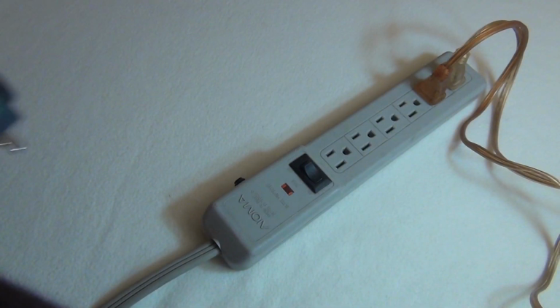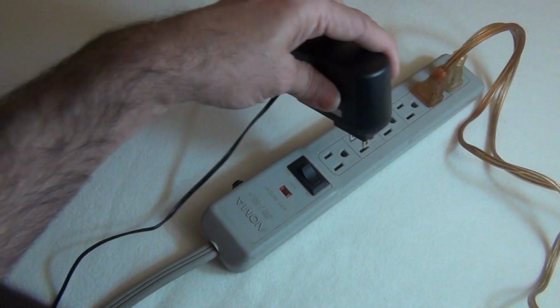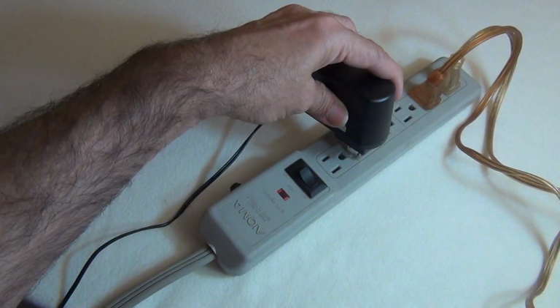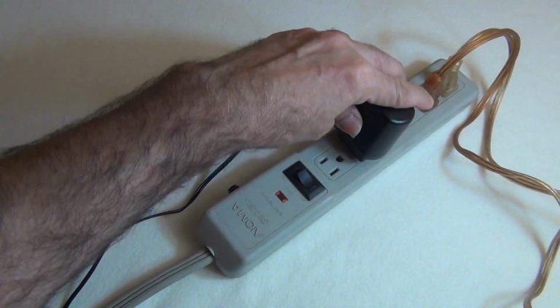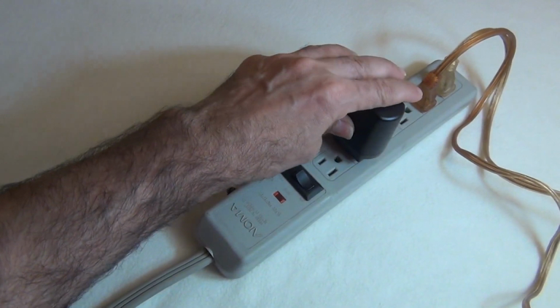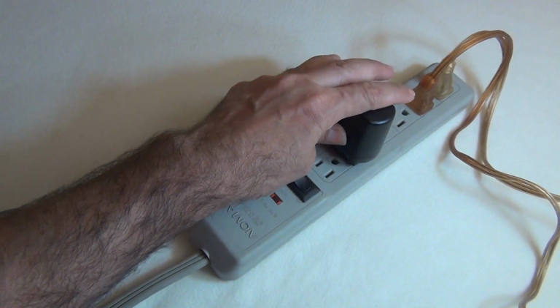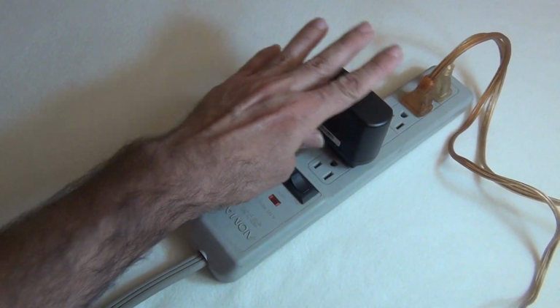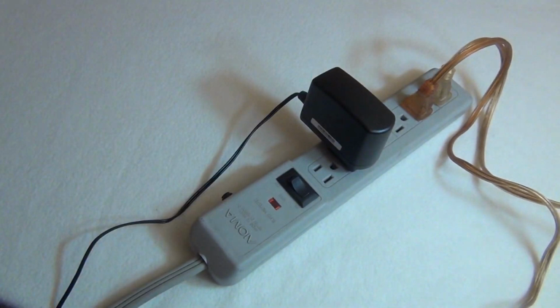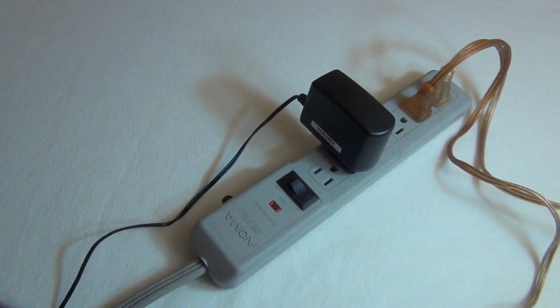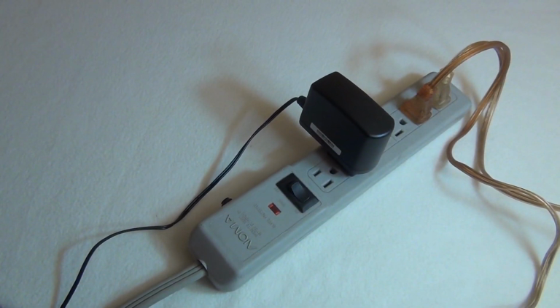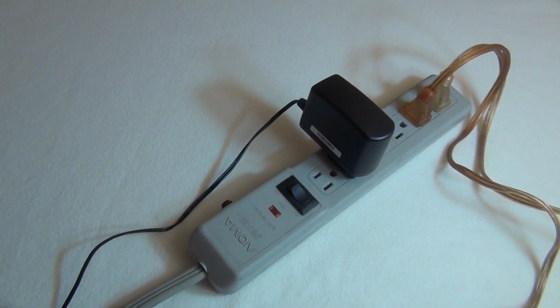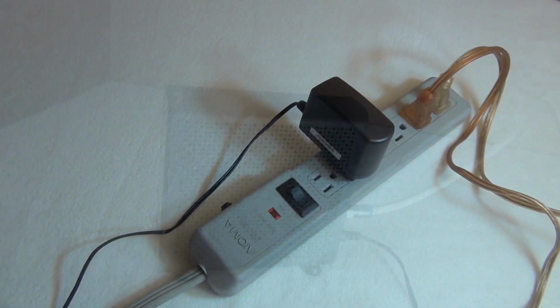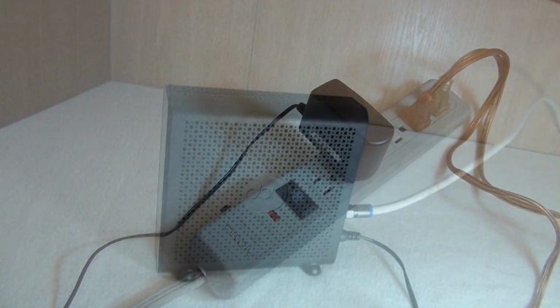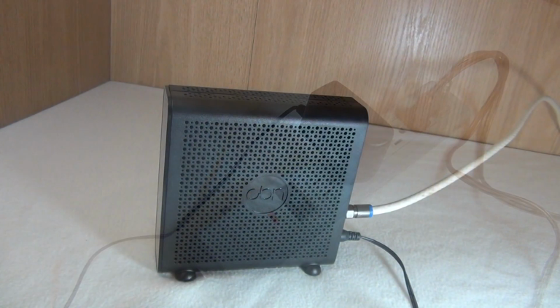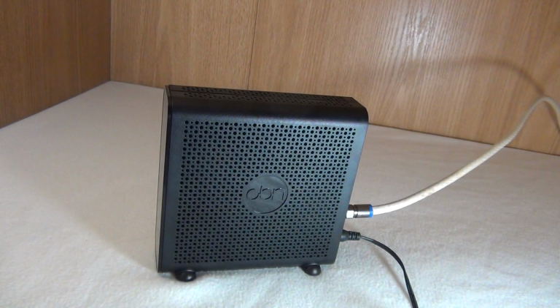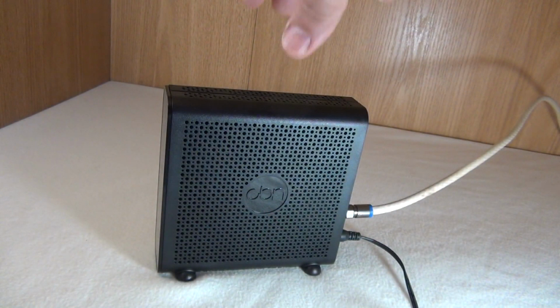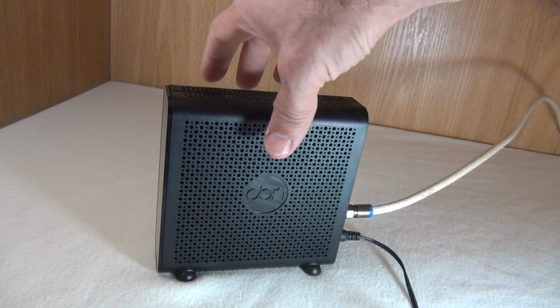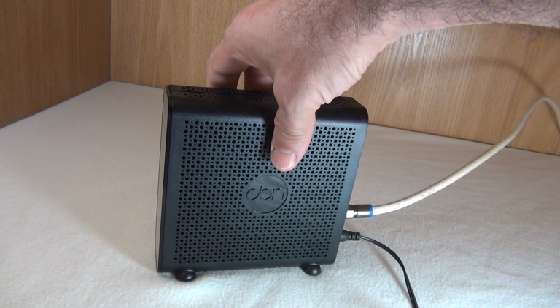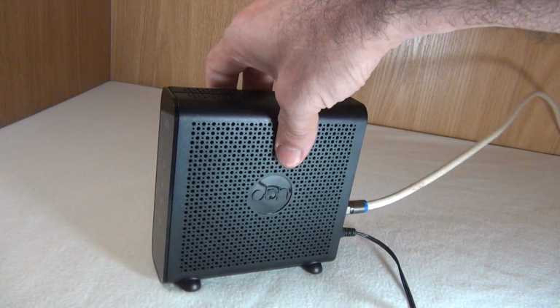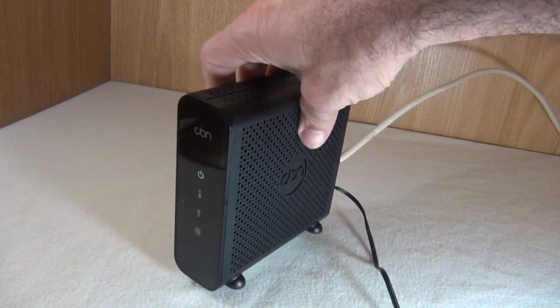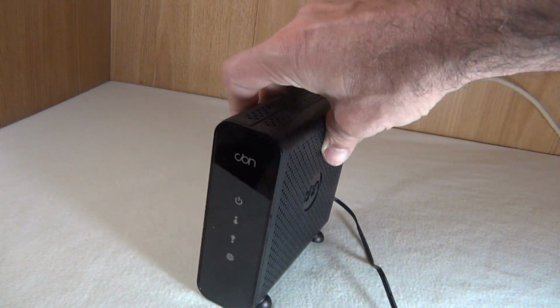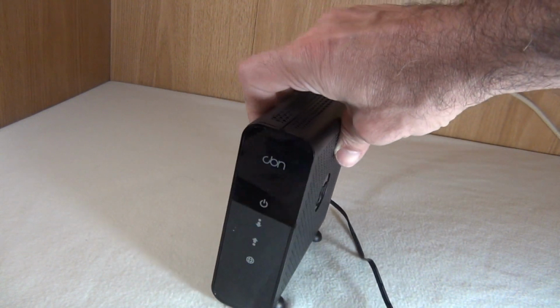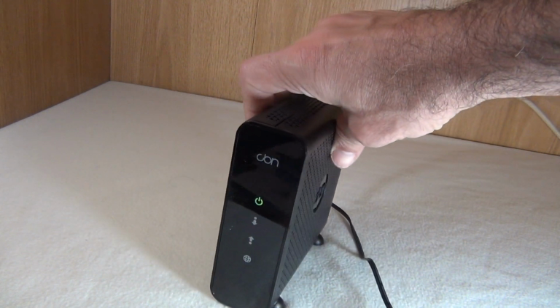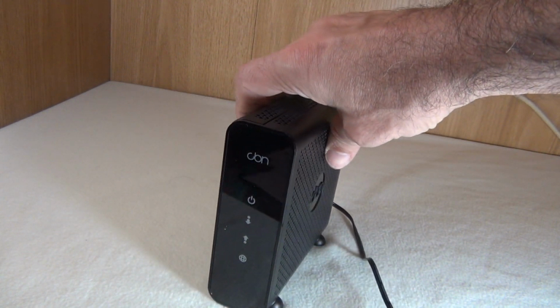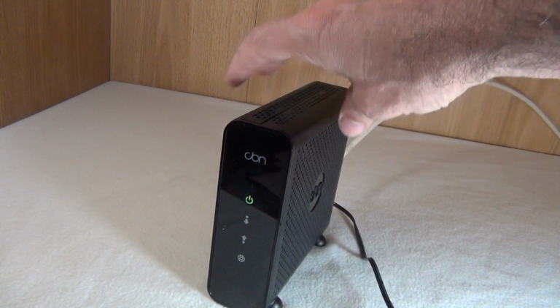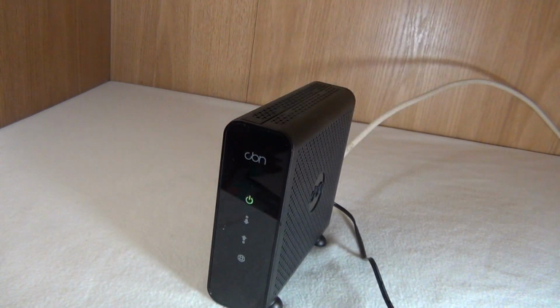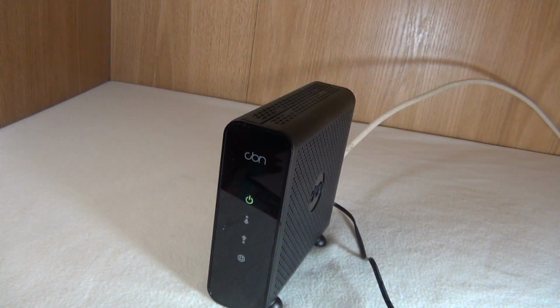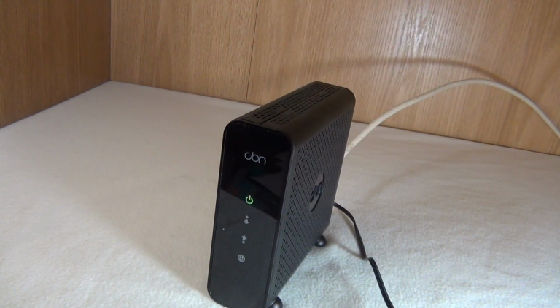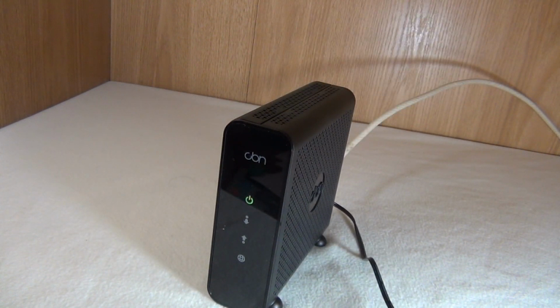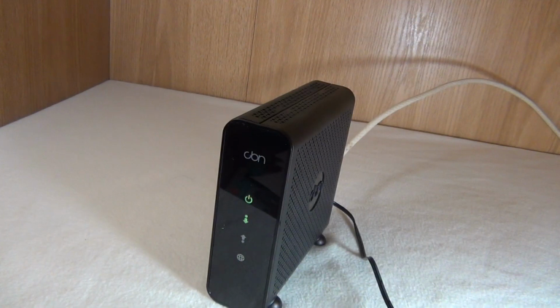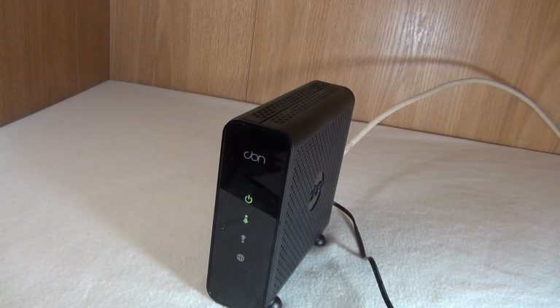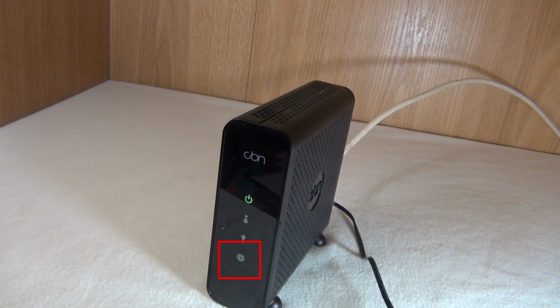Step 3. Plug the power supply. After connecting the power supply, wait a few minutes till the globe turns green without flashing.